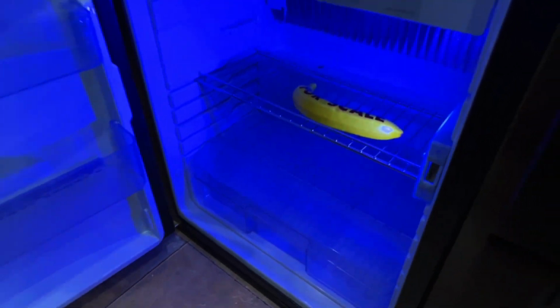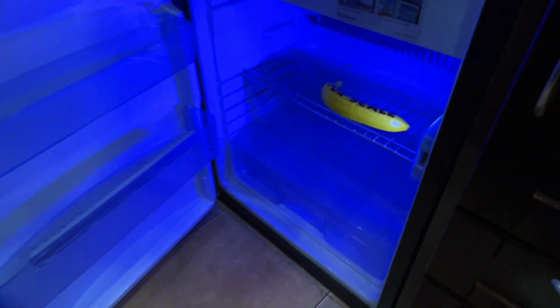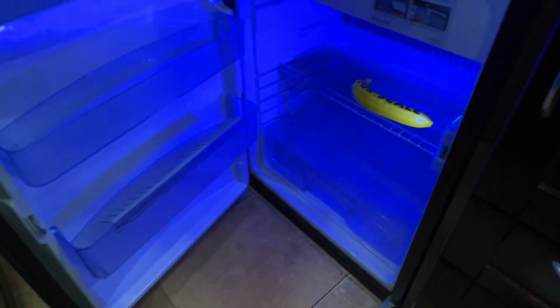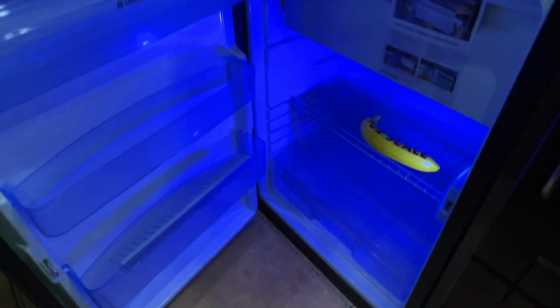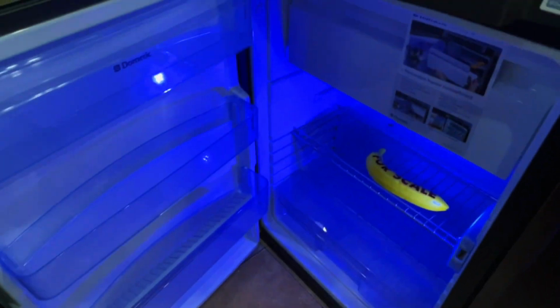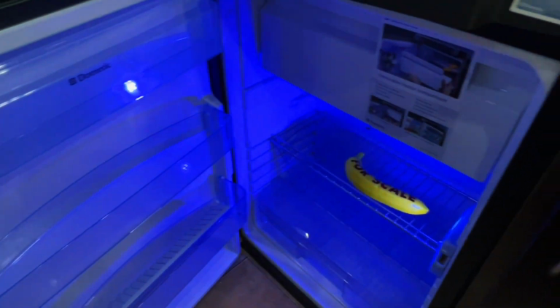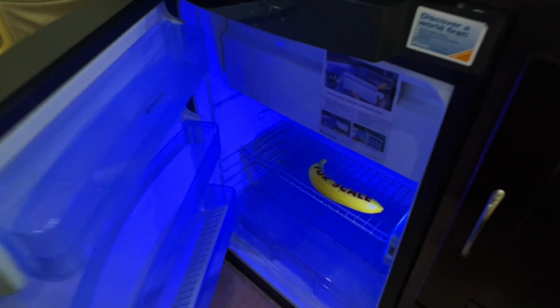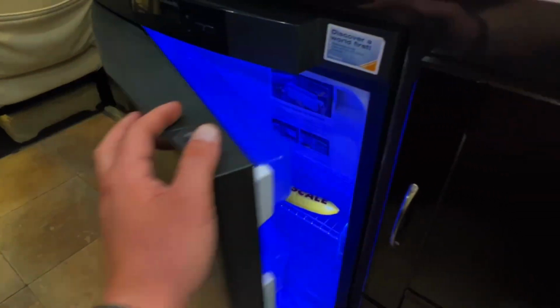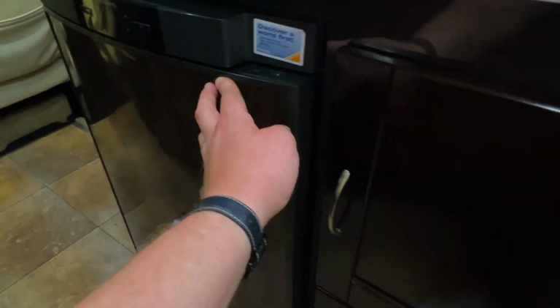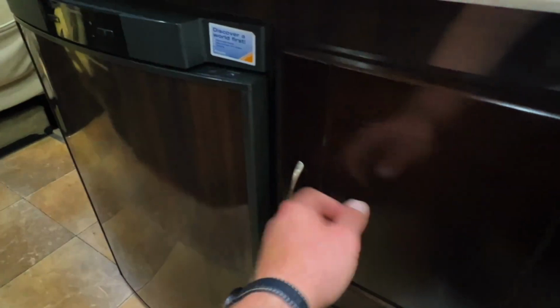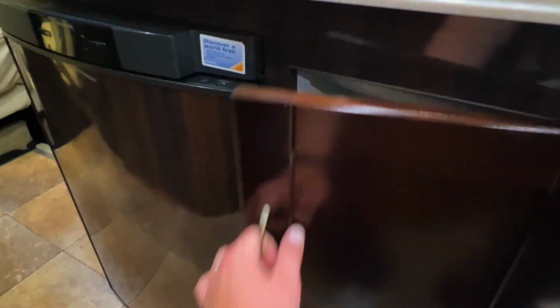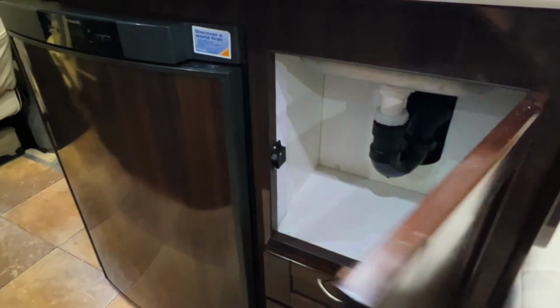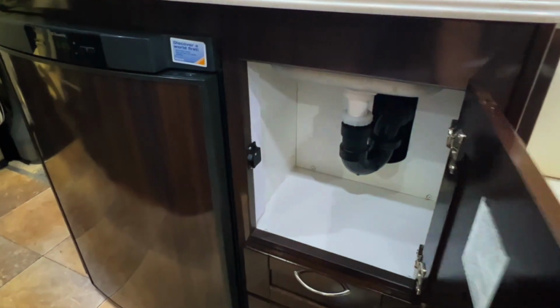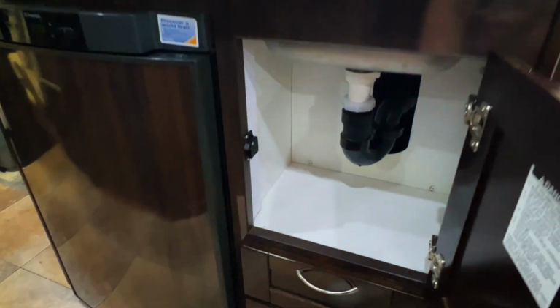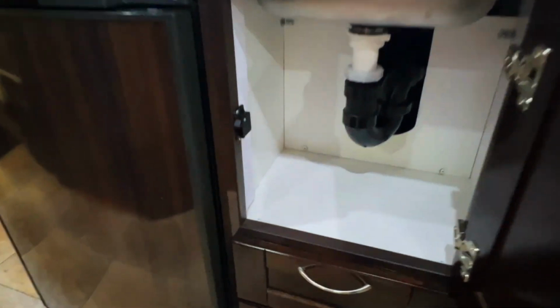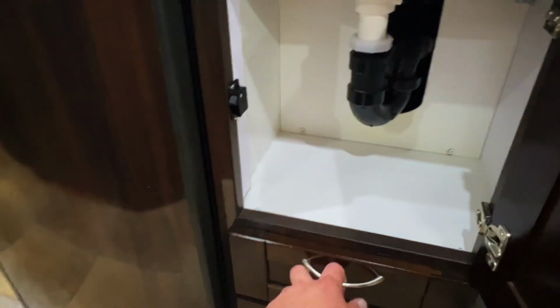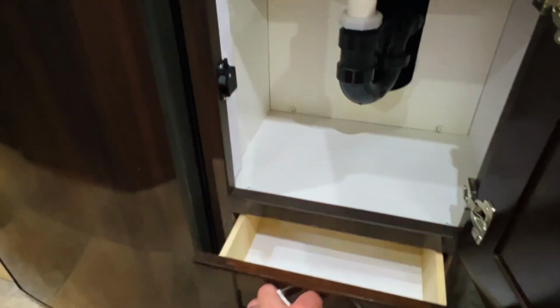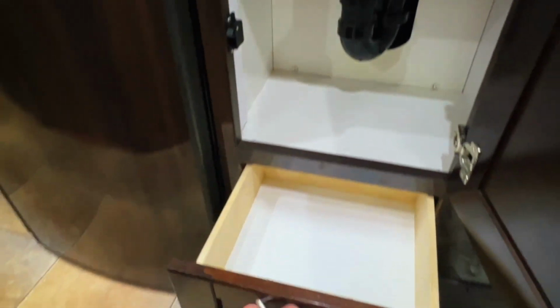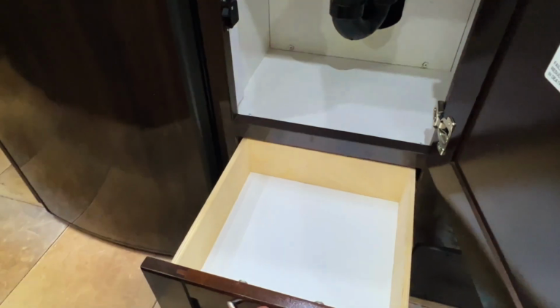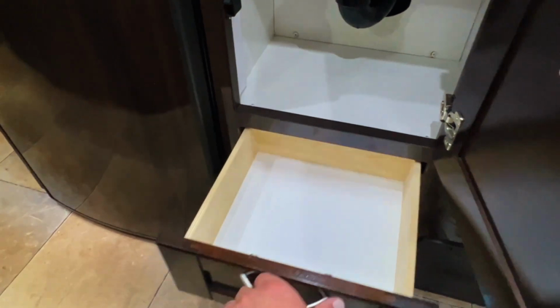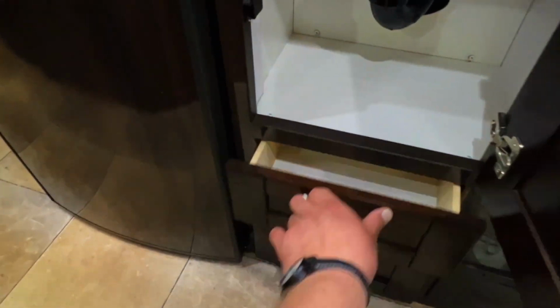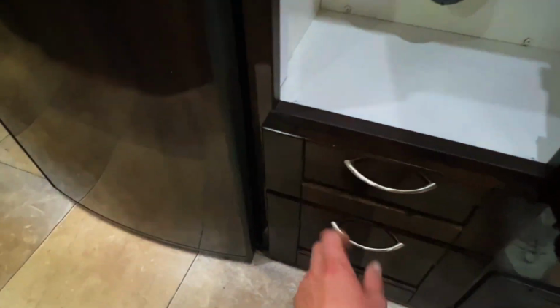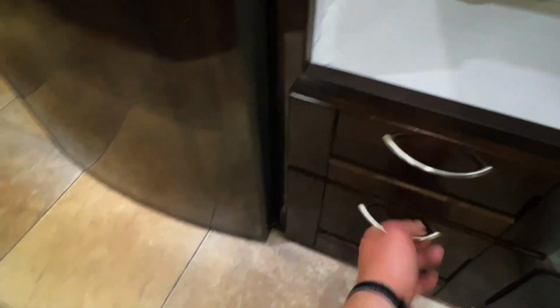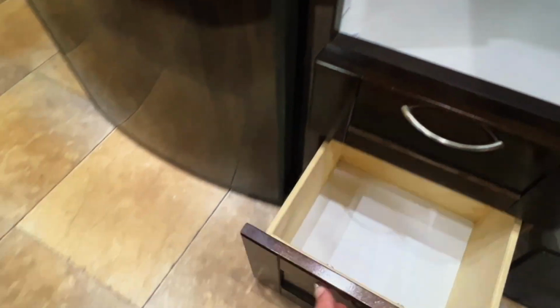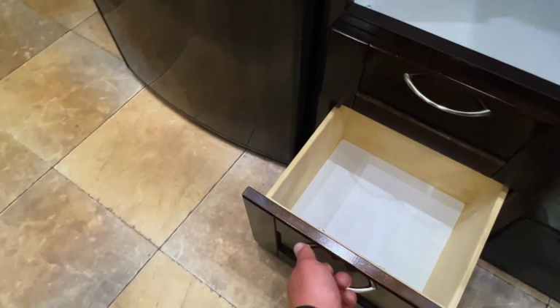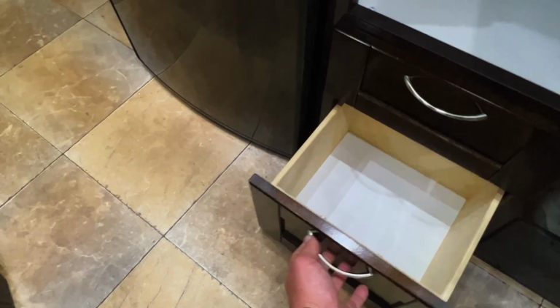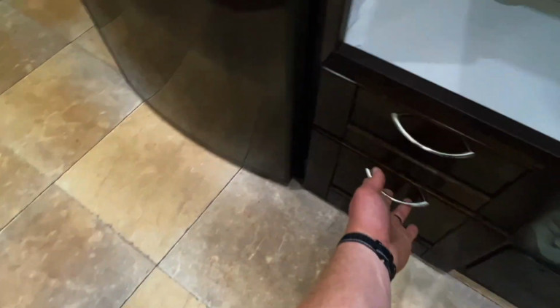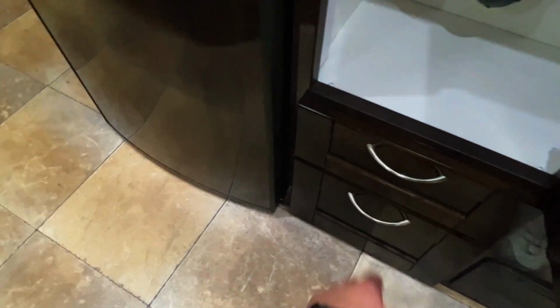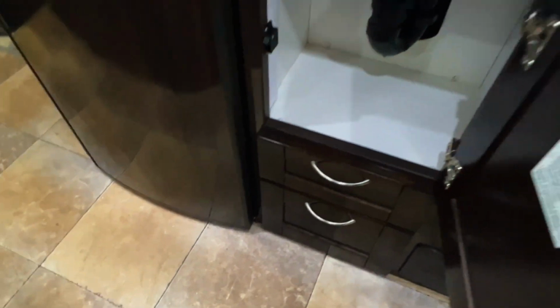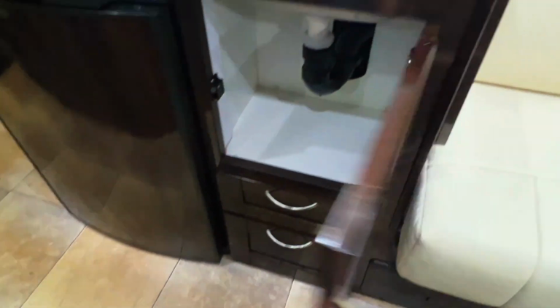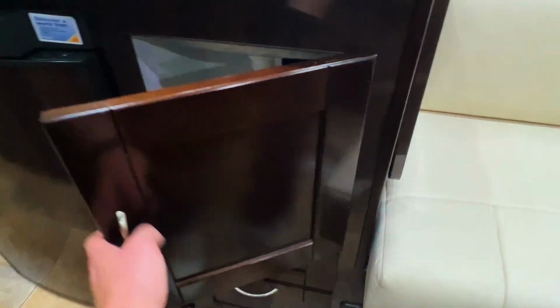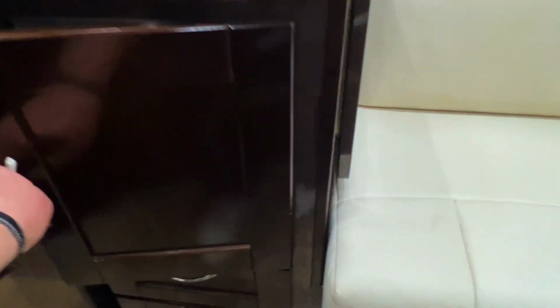Got a two burner propane cooktop and a three-way Dometic fridge/freezer — freezer up top with fridge space throughout the rest. This is a three-way, meaning it runs on AC power via our shore power plug-in or generator, DC meaning the coach battery, or propane gas. DC is meant more as a maintenance function, so you'll want to get it cold using AC power or gas power.